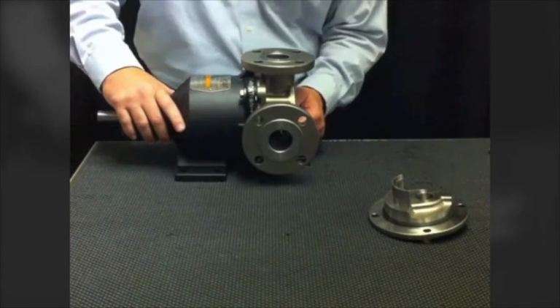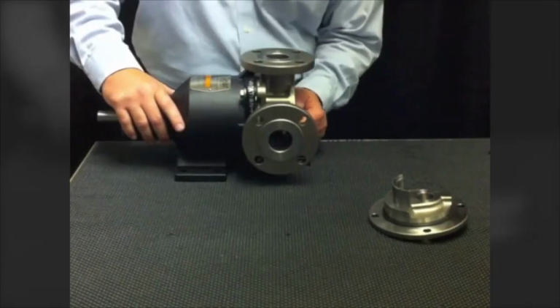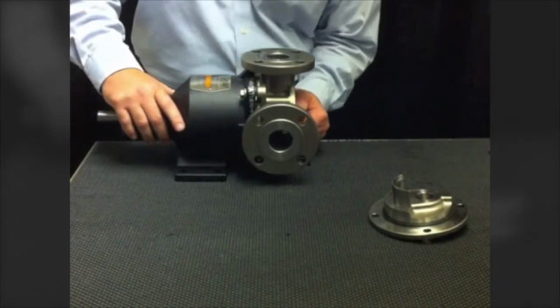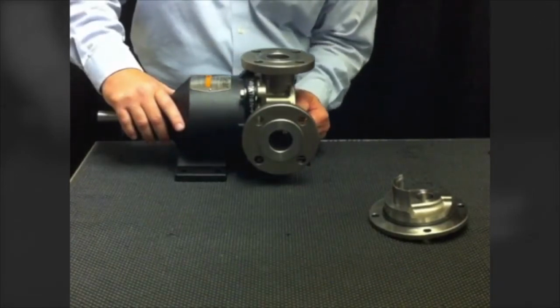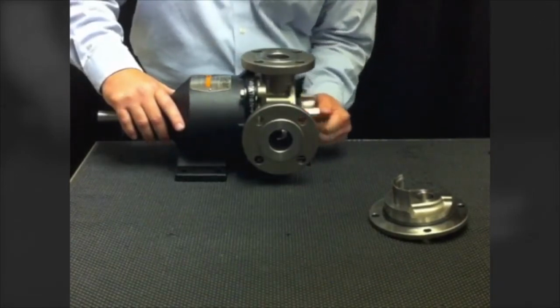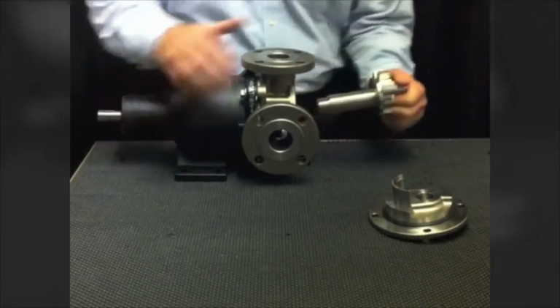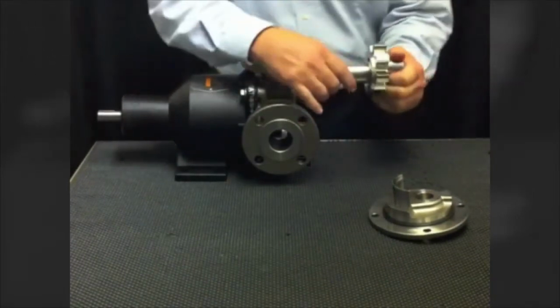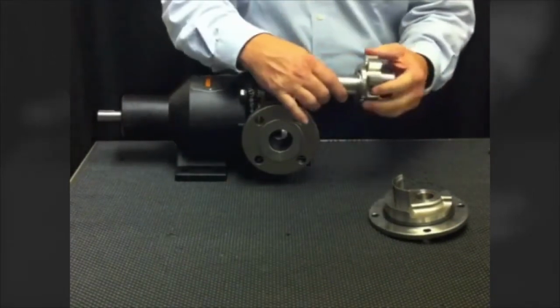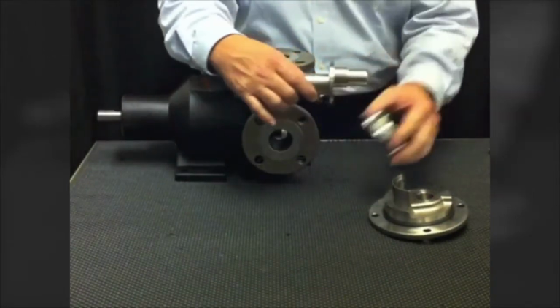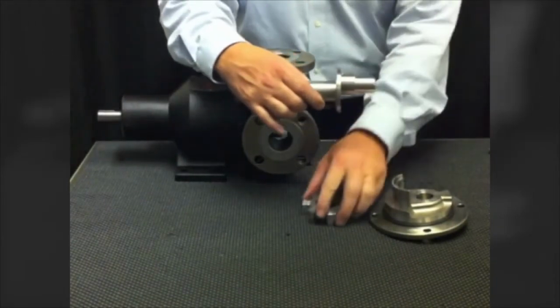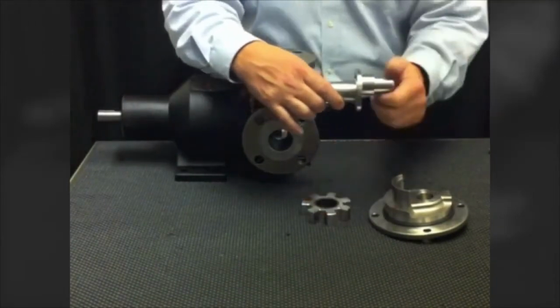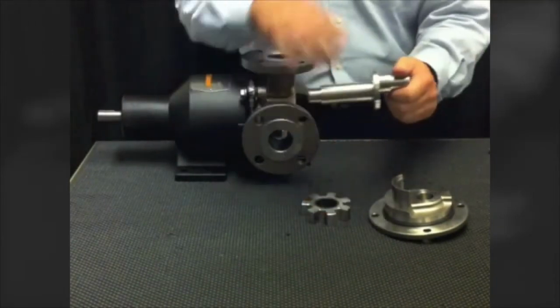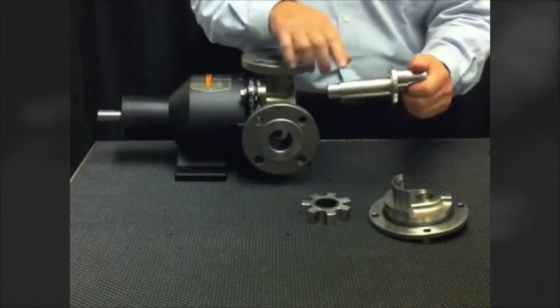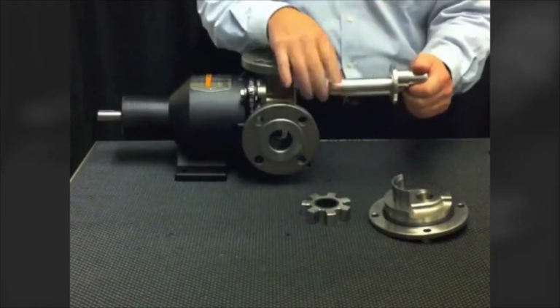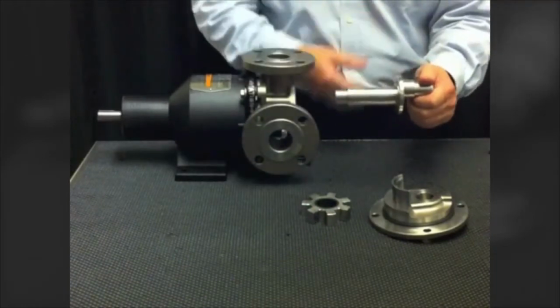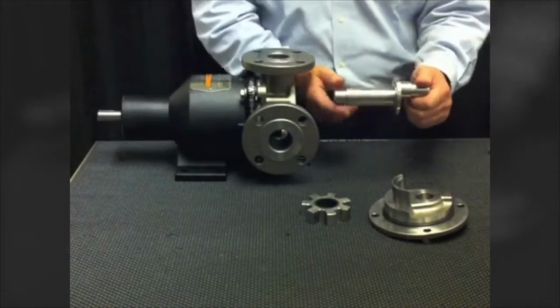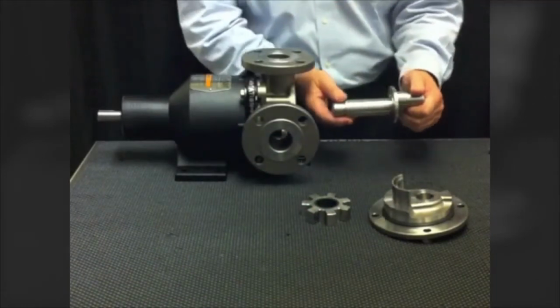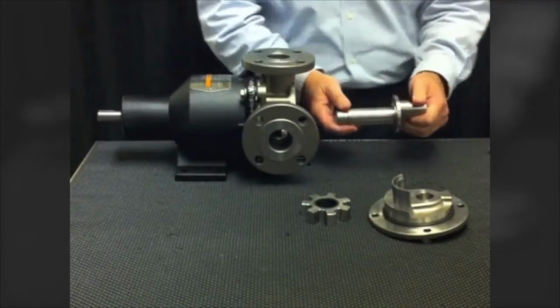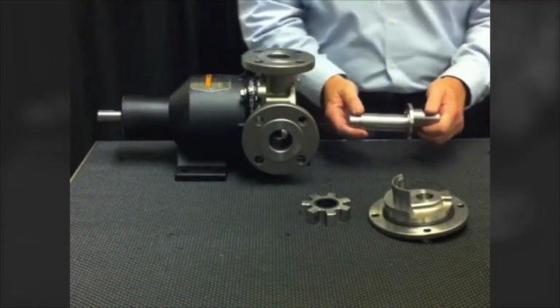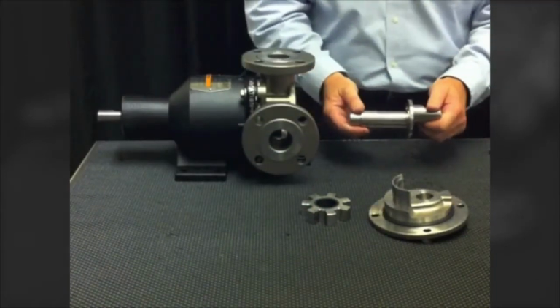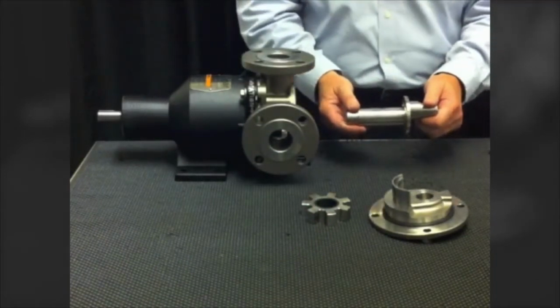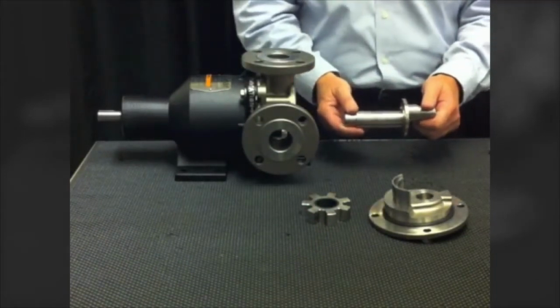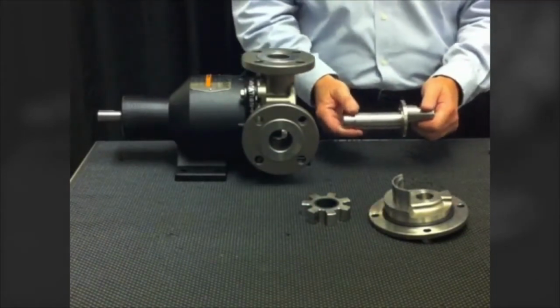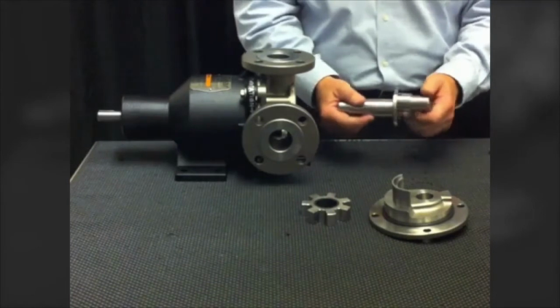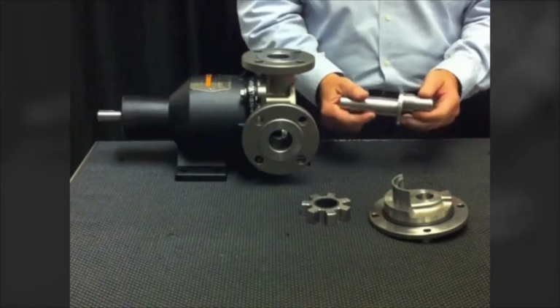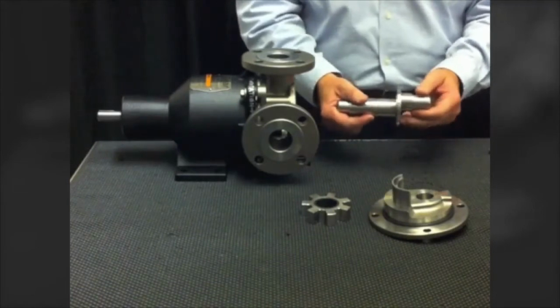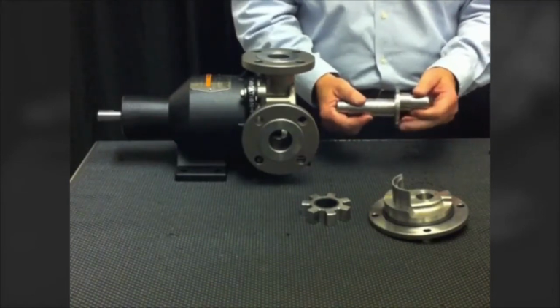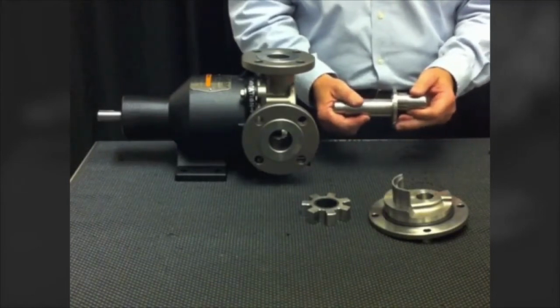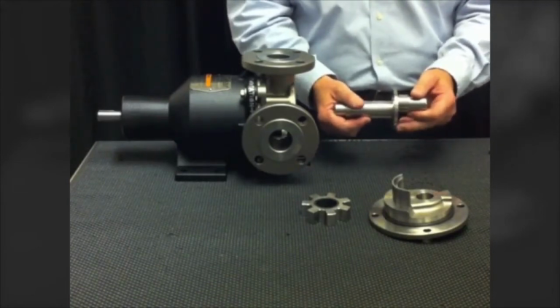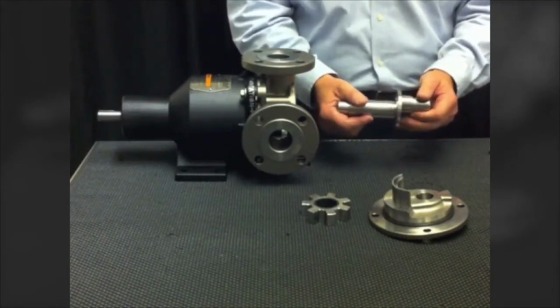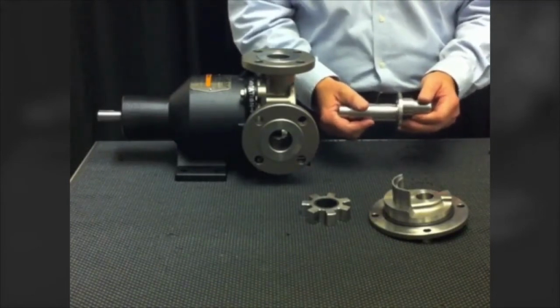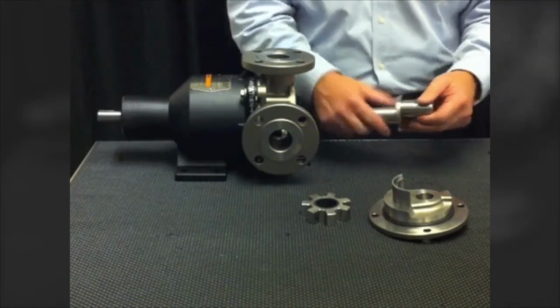The next pieces to remove are the idler gear and the eccentric spindle. This is the patented stationary eccentric spindle, and the key feature is the between-bearing support system. This spindle allows us to remove the overhung load, or cantilevered load, from the pump.